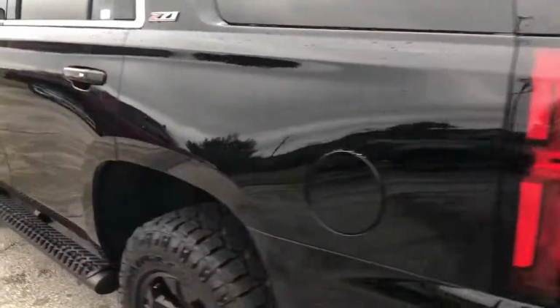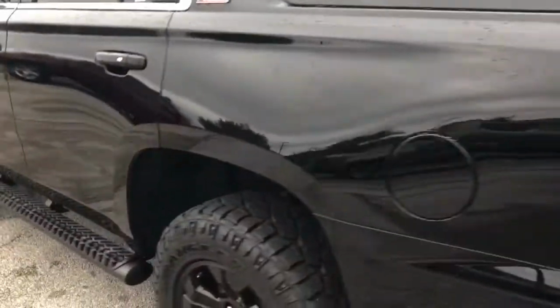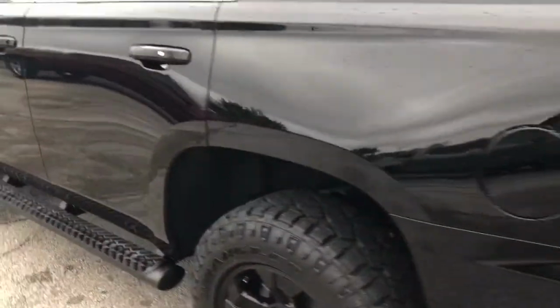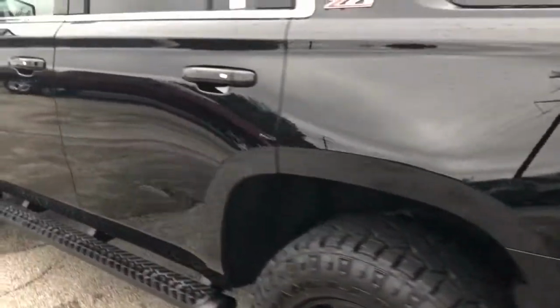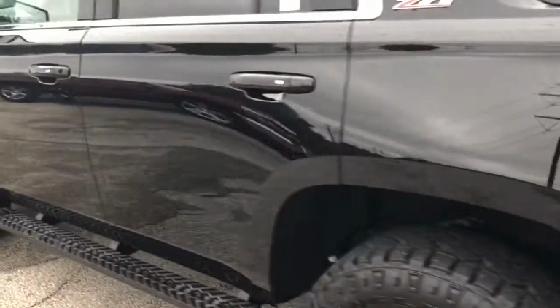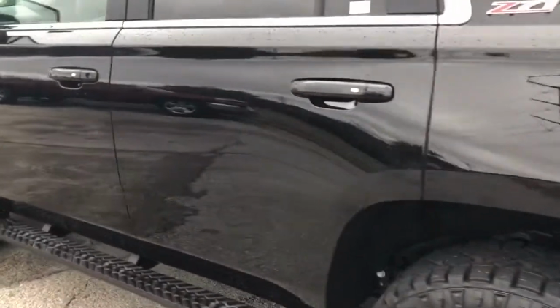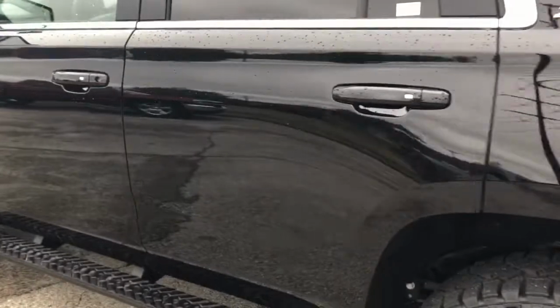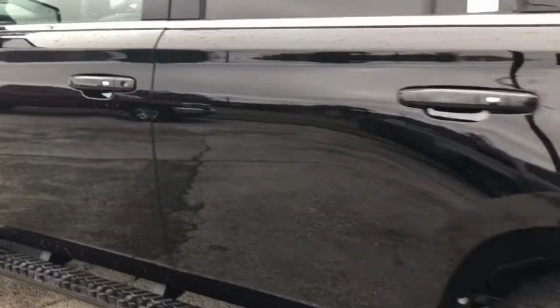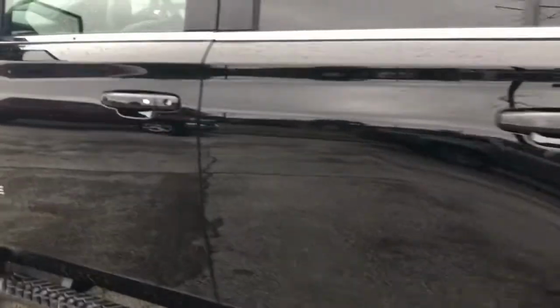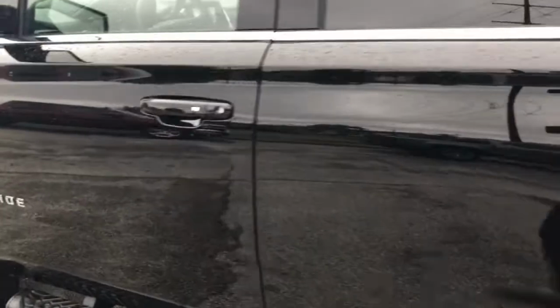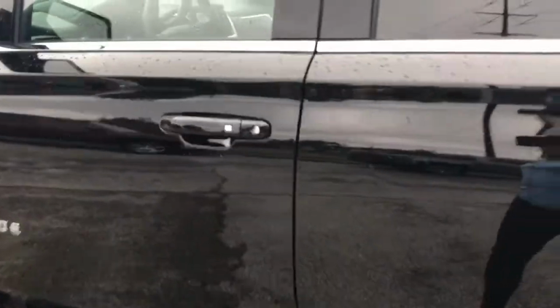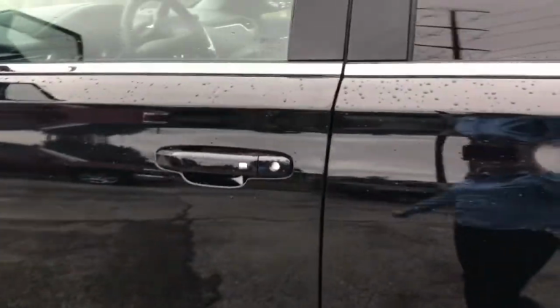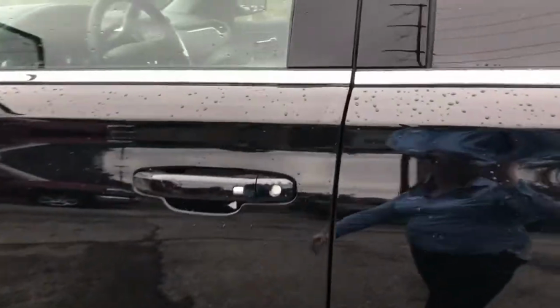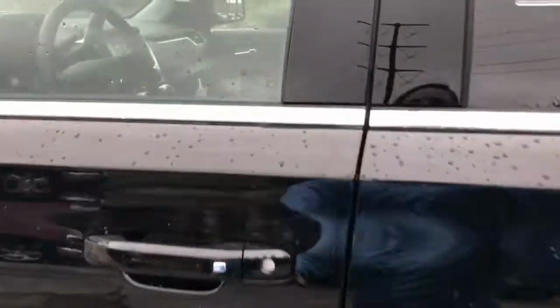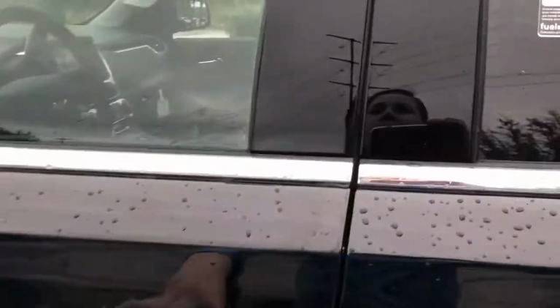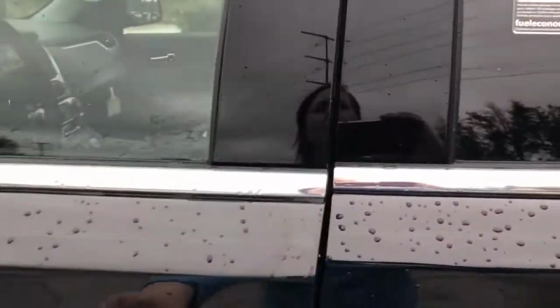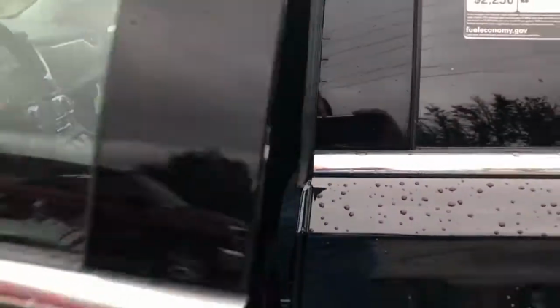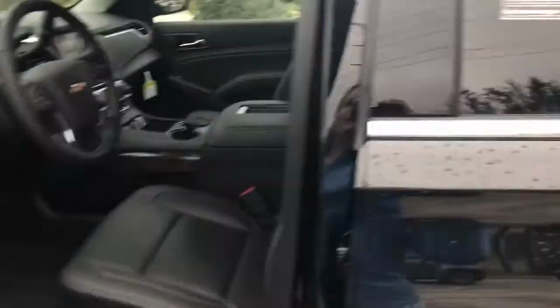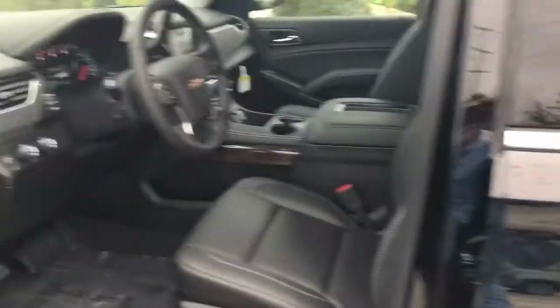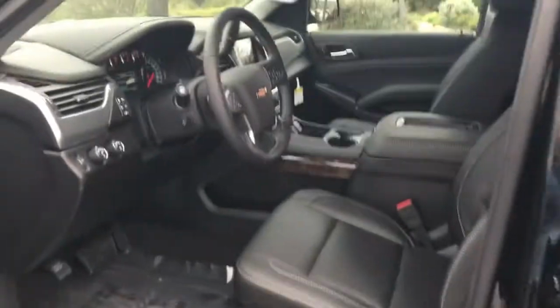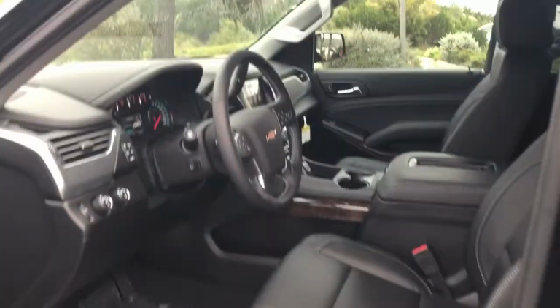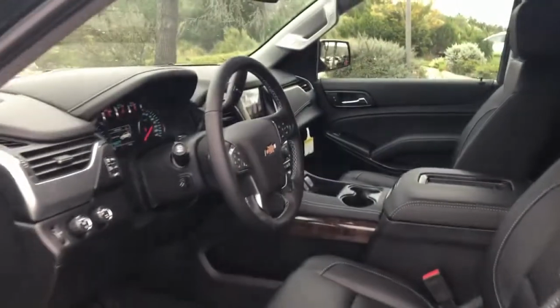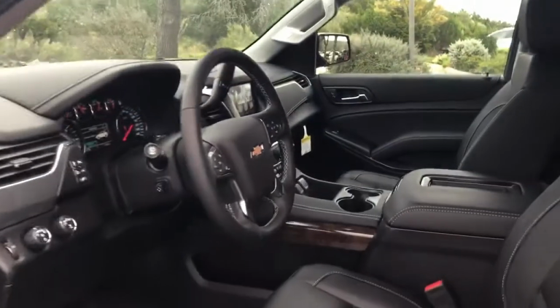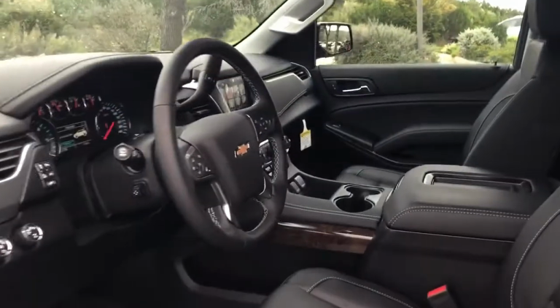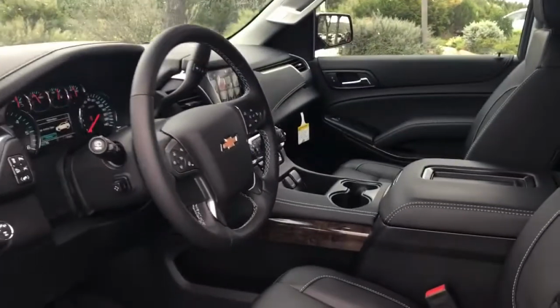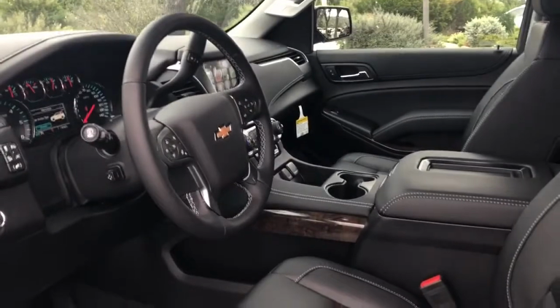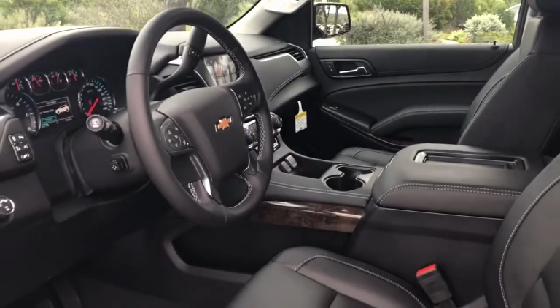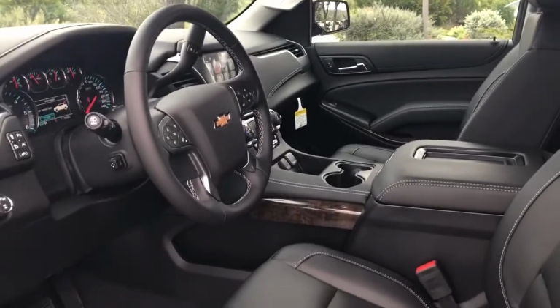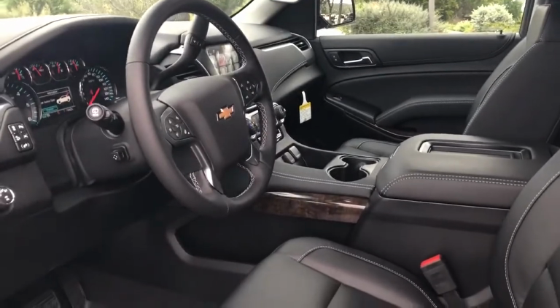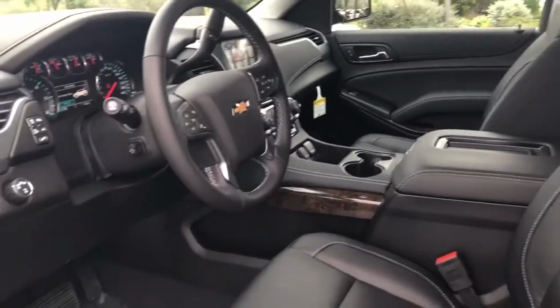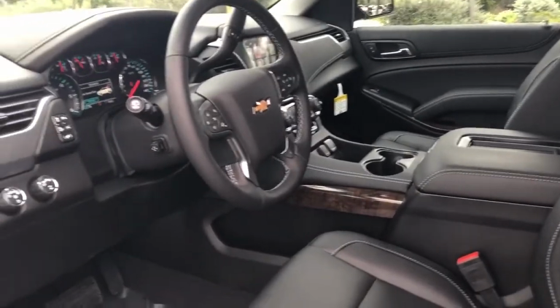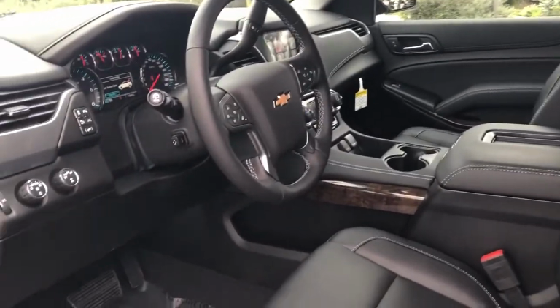On the inside of this vehicle, you do have the sun and navigation package, so you do have a sunroof and built-in navigation, black leather interior, and heated seats.